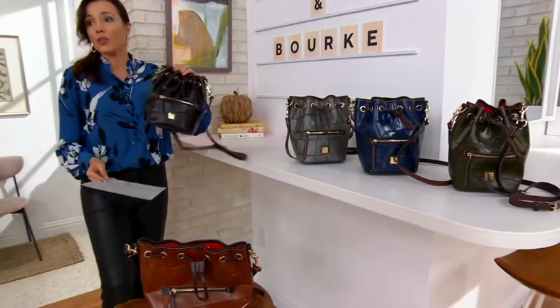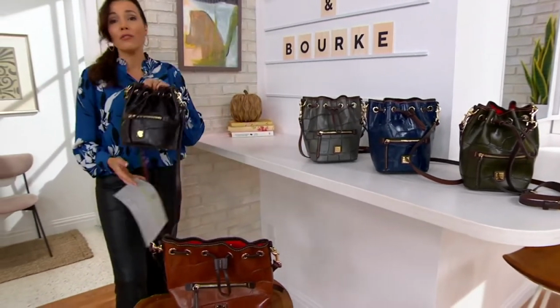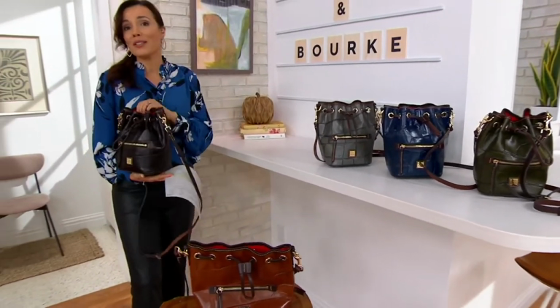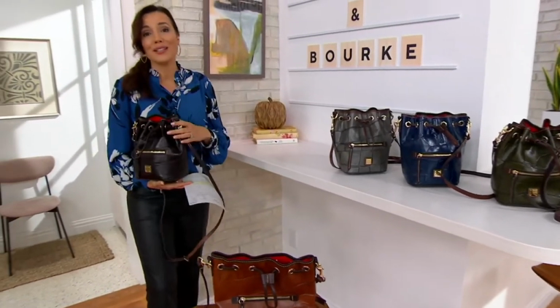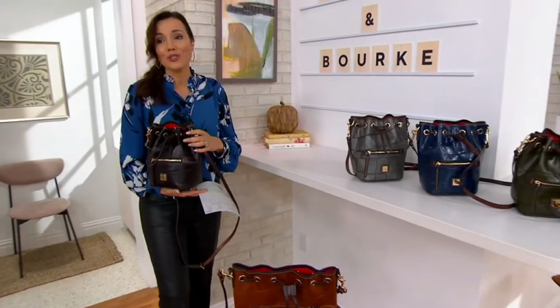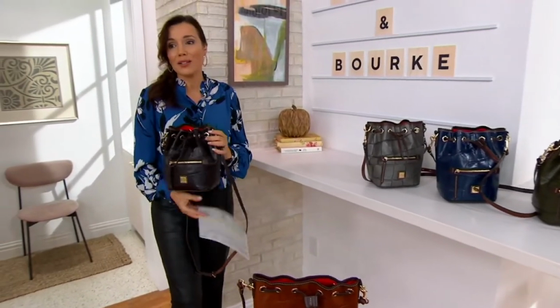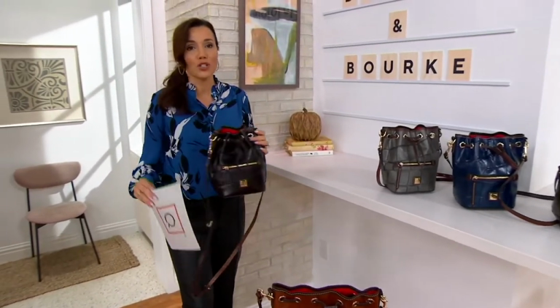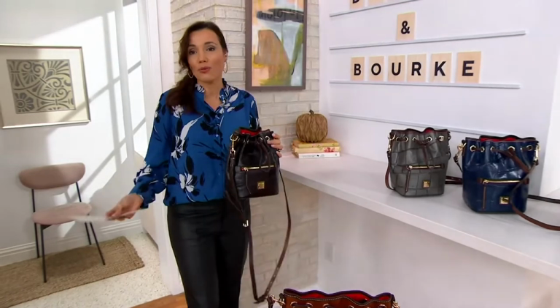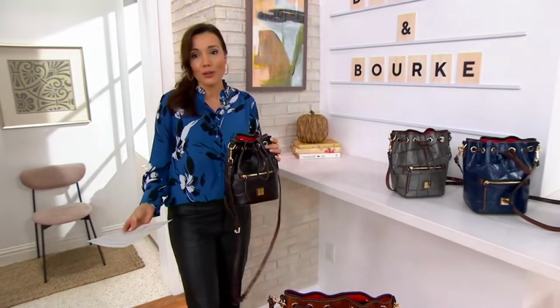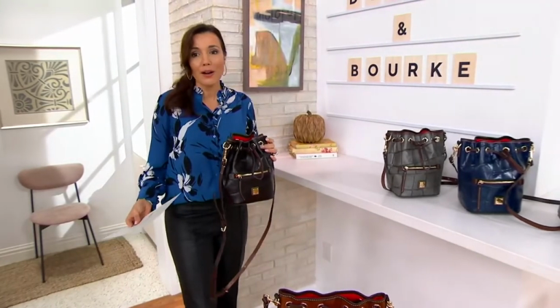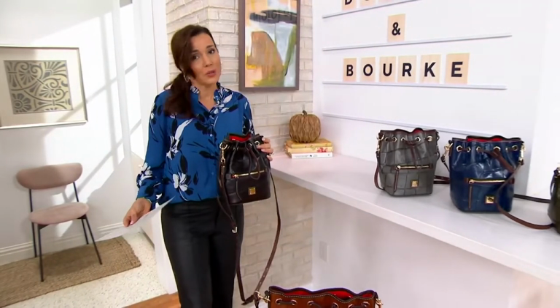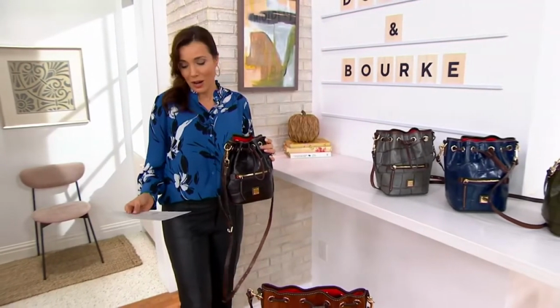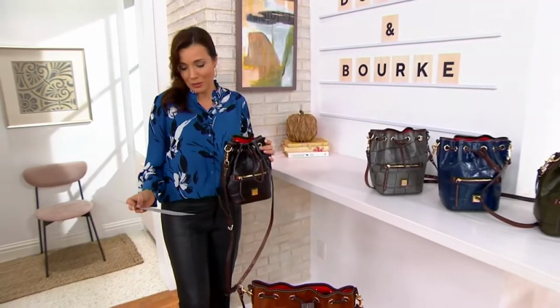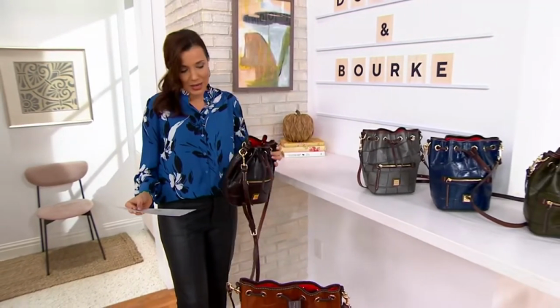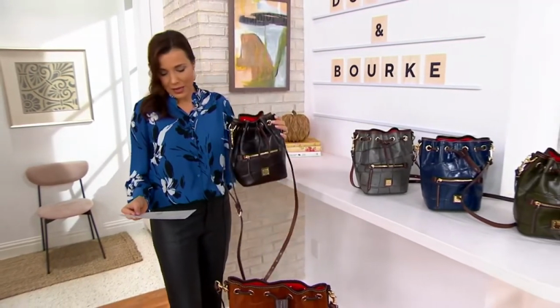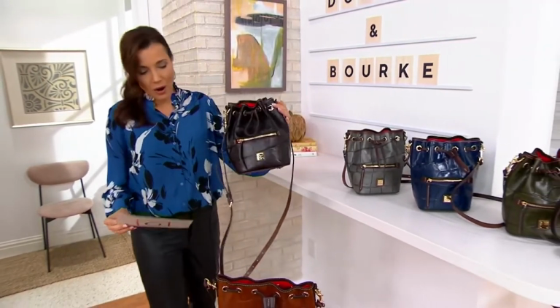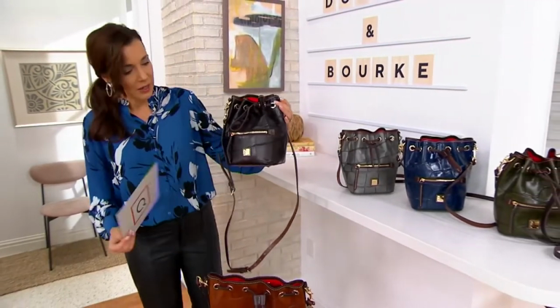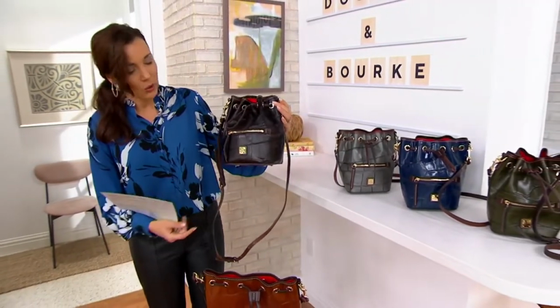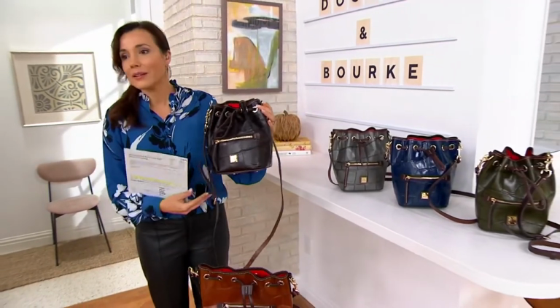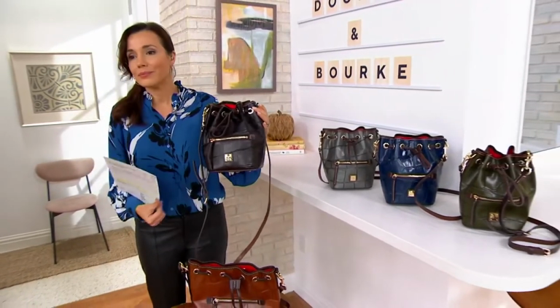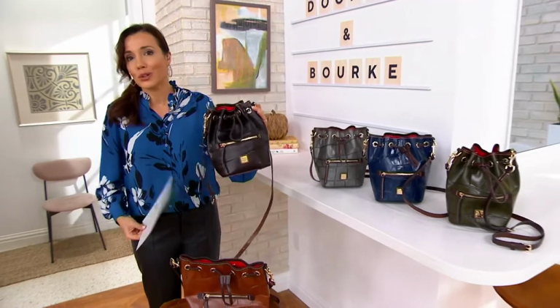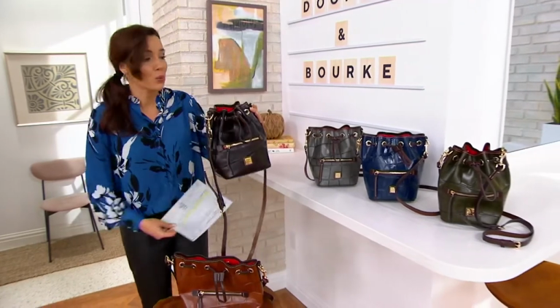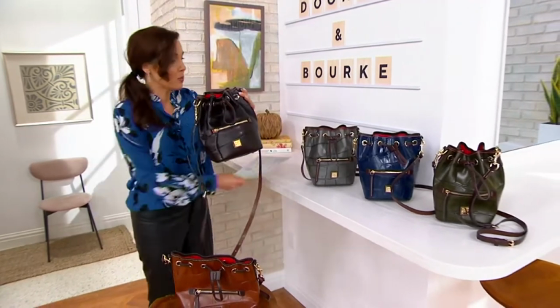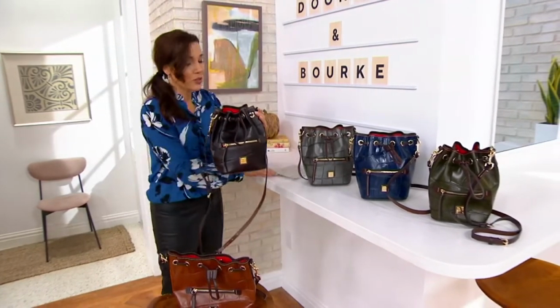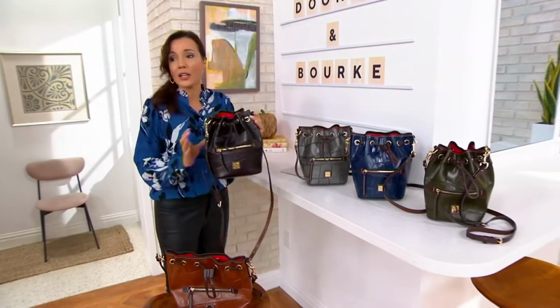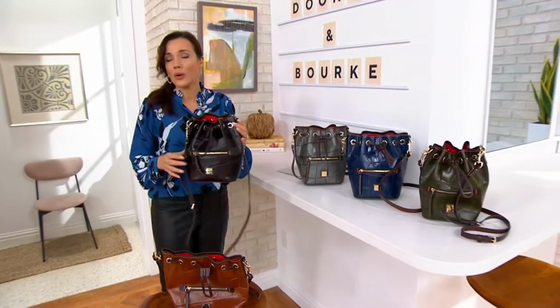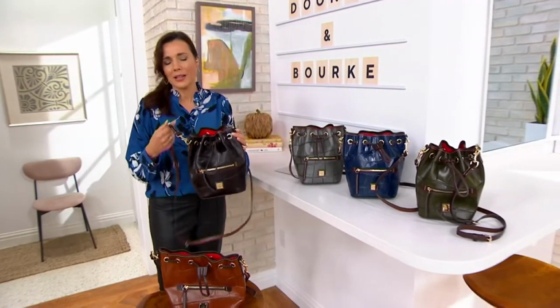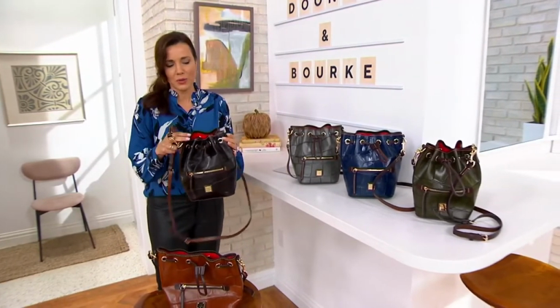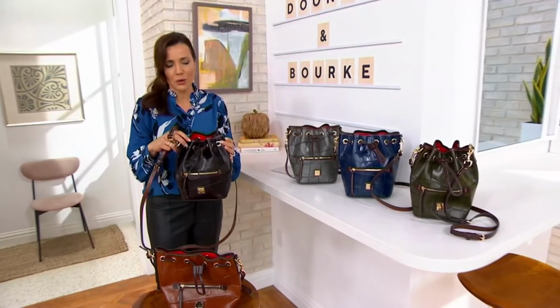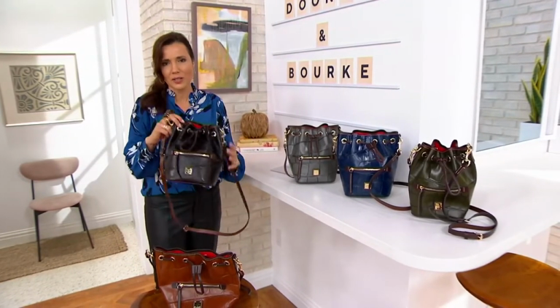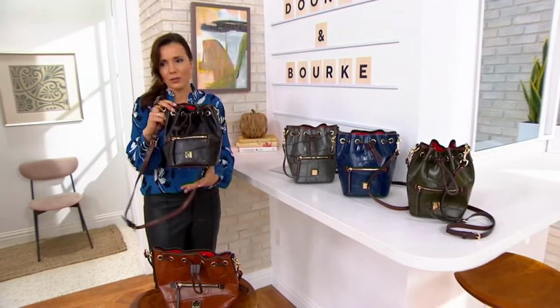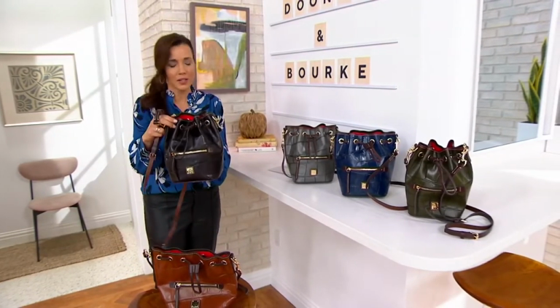You're the very first one to ever see it at this low price. Had you been shopping for it earlier, you would not have gotten it, so I'm glad that you came to us now. It's only the next 300 people, though — this is going to go. We can't keep this one in stock. We're actually saying goodbye to it.